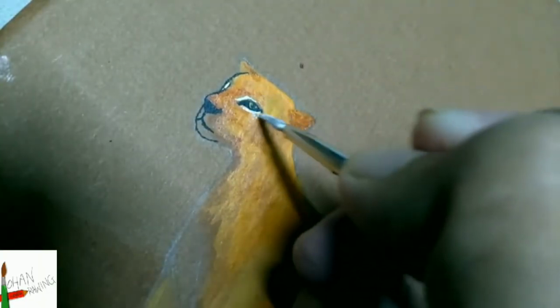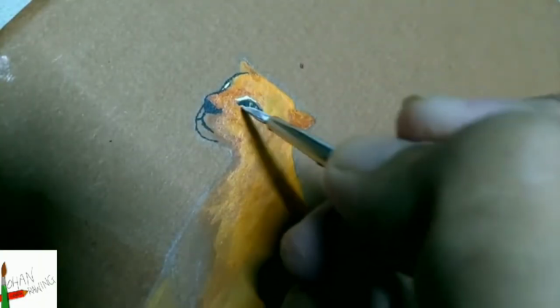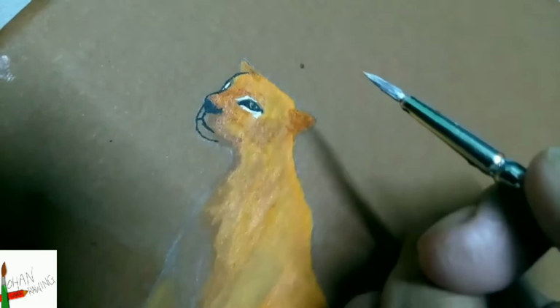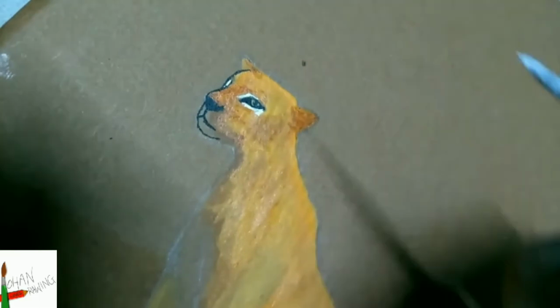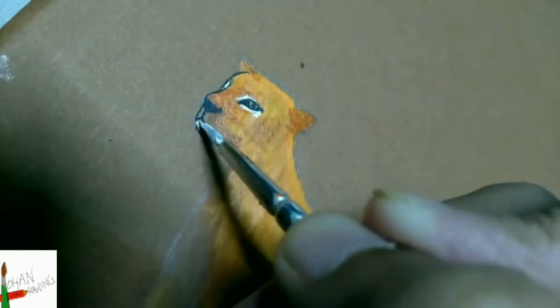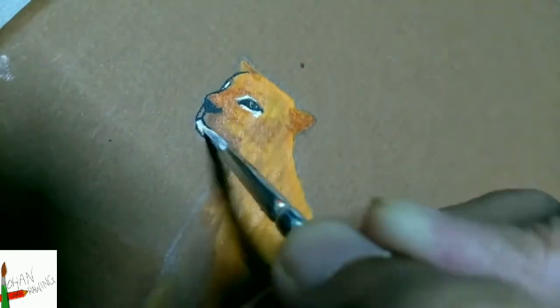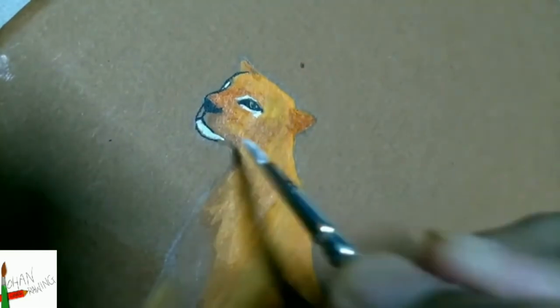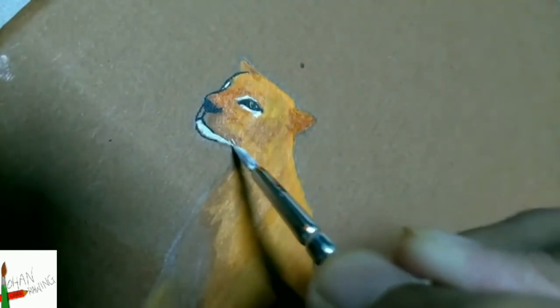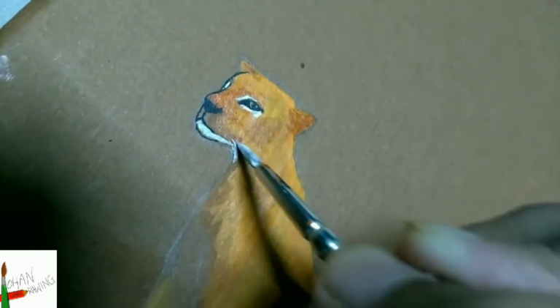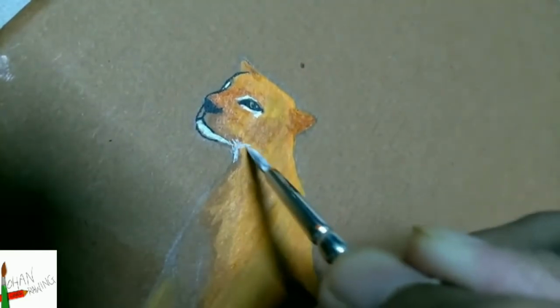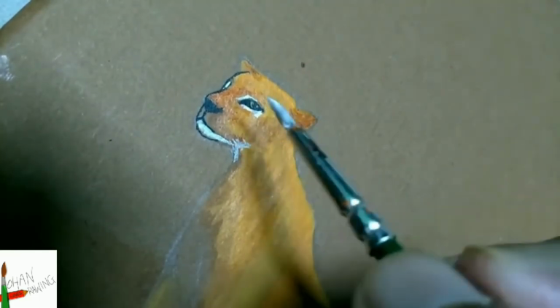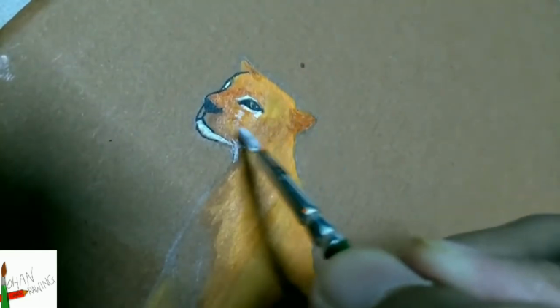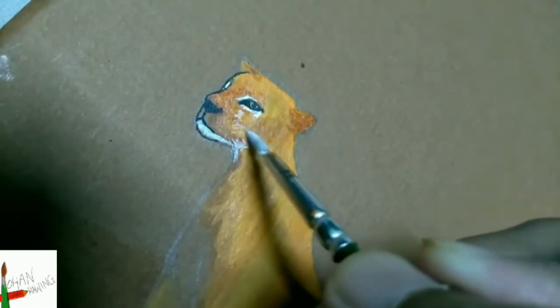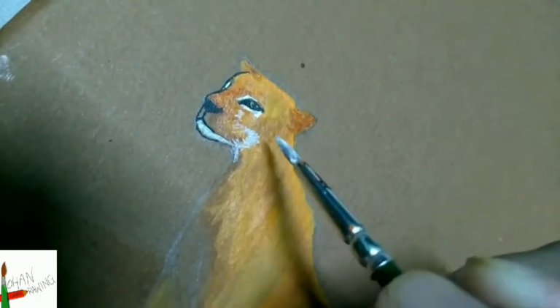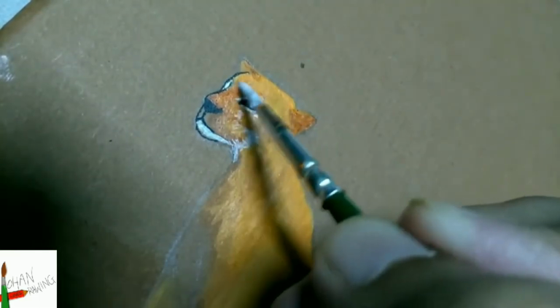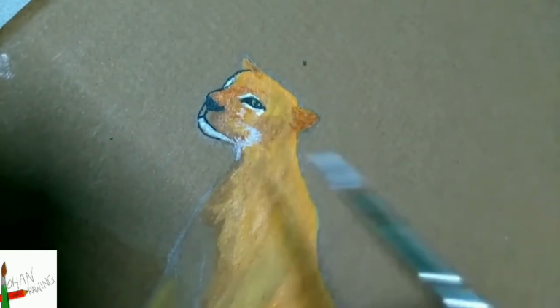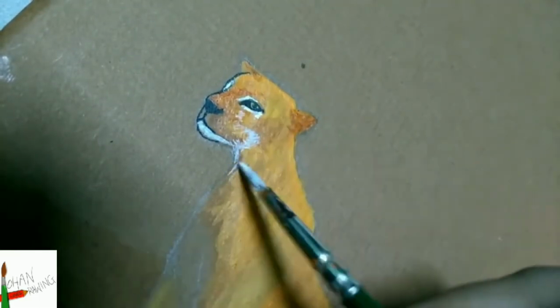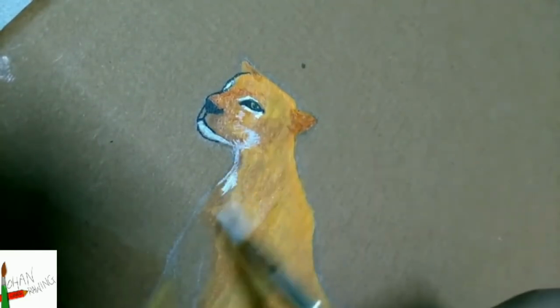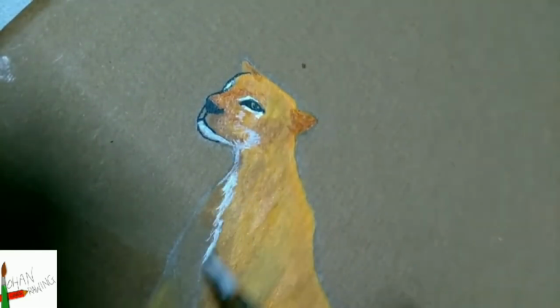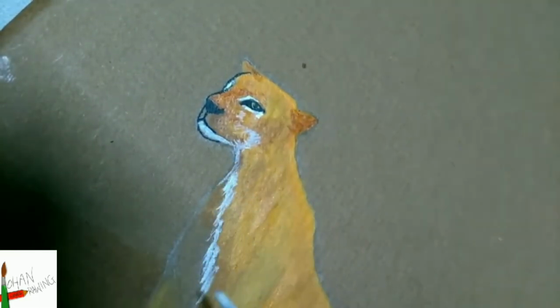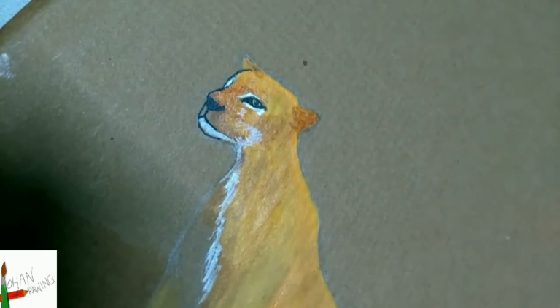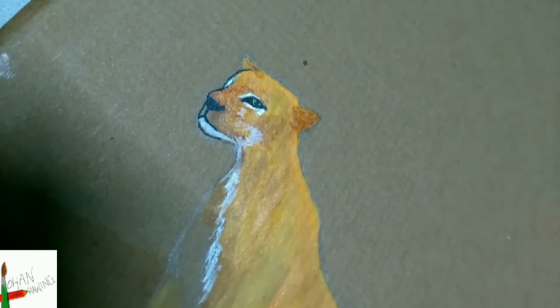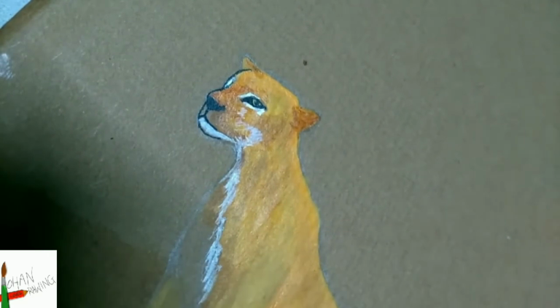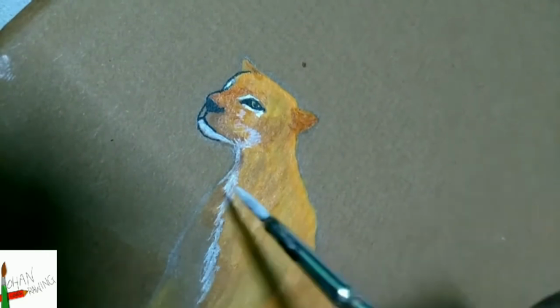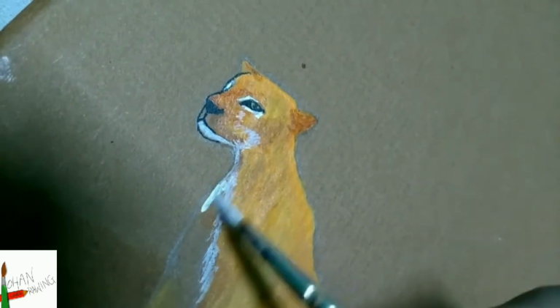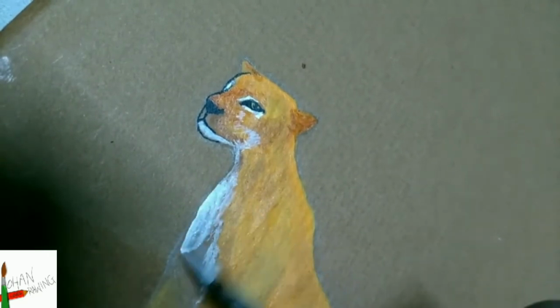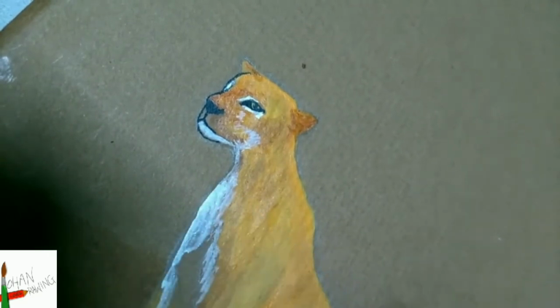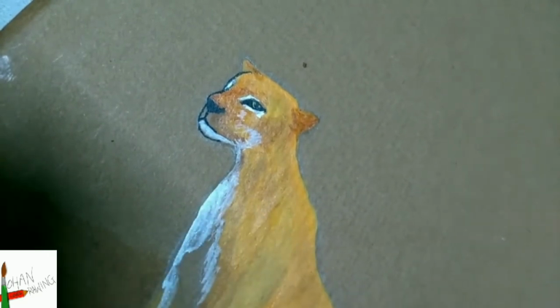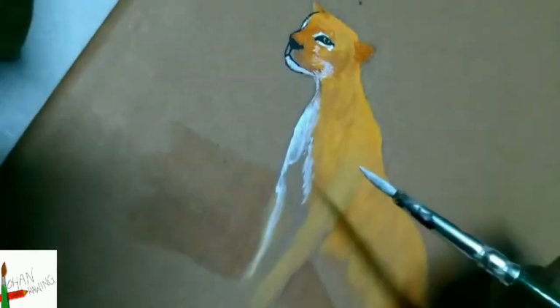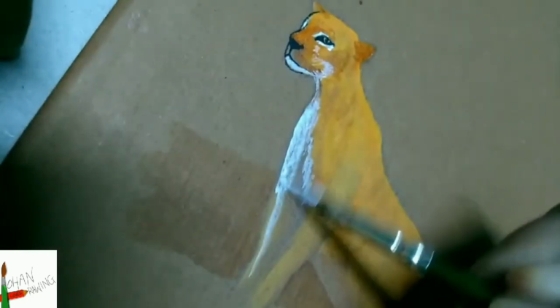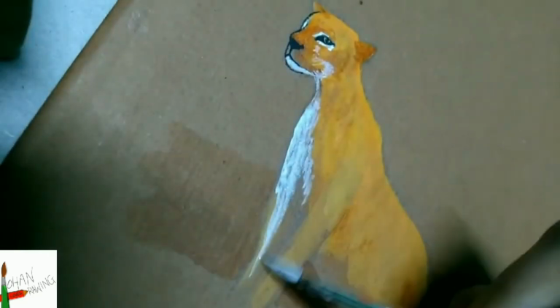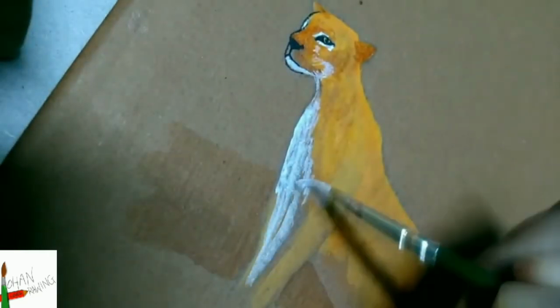Now I'm applying white around the eyes, to the muscles, a bit to the legs, the underbelly and the tip of the tail.